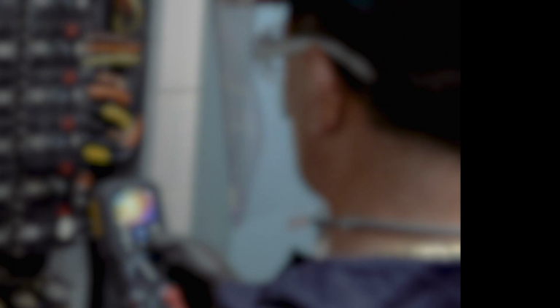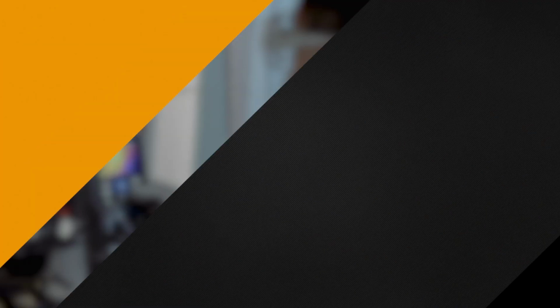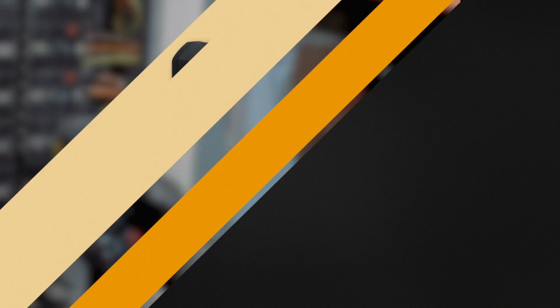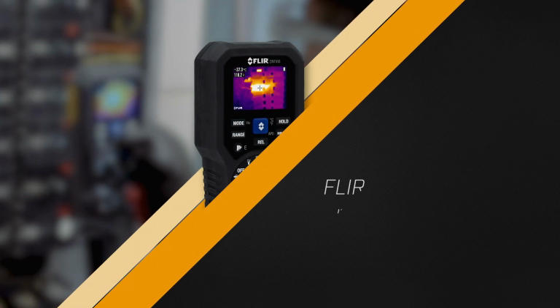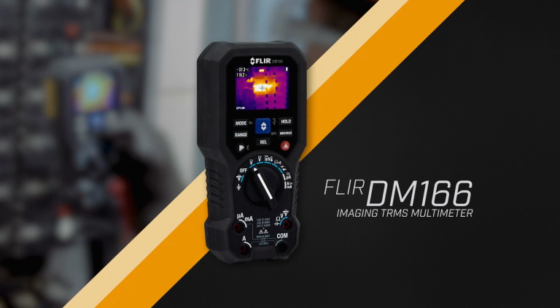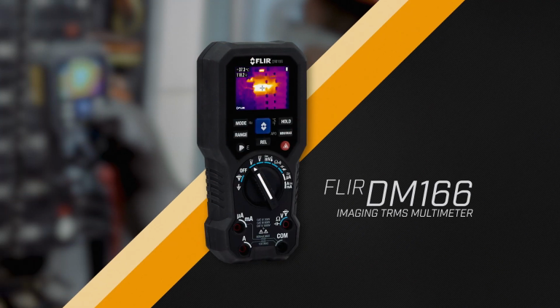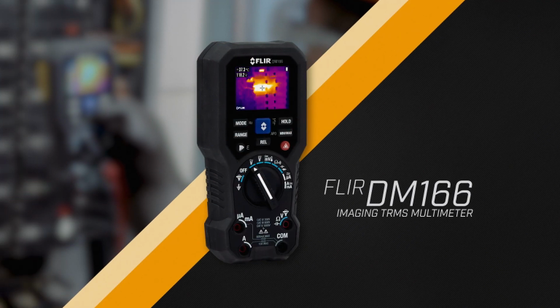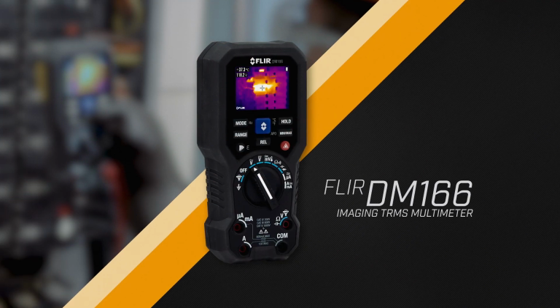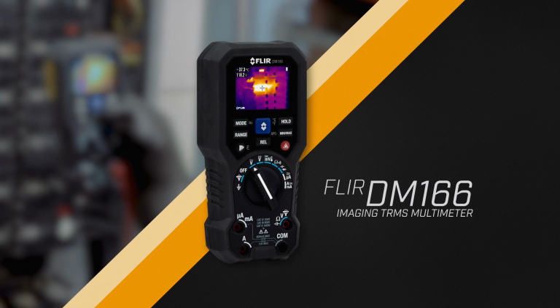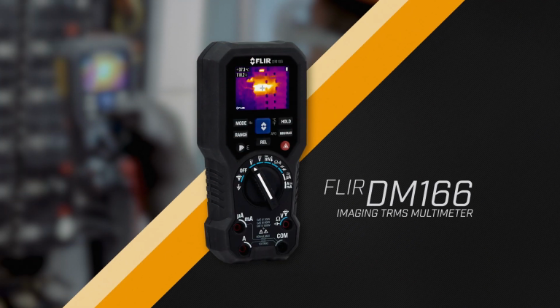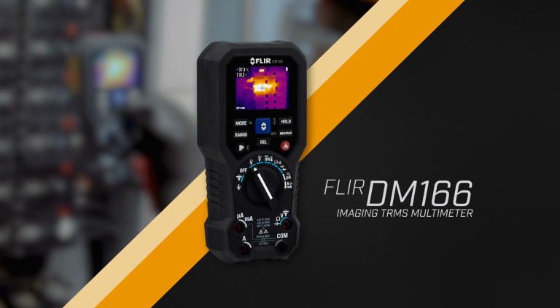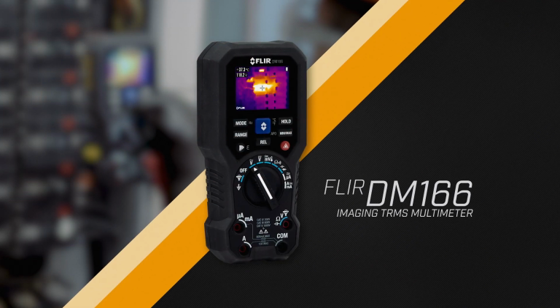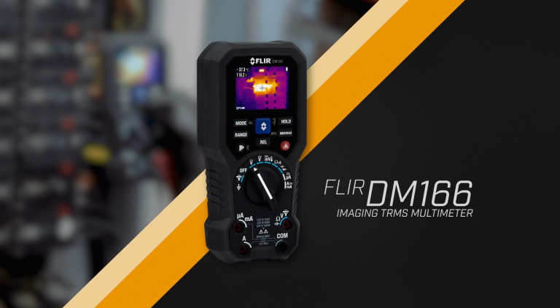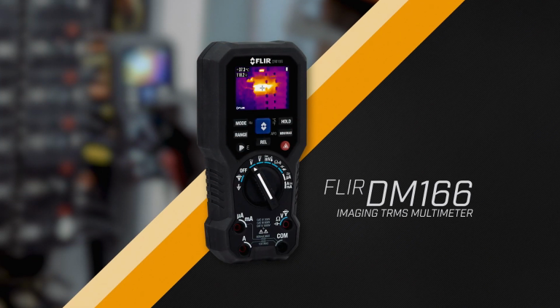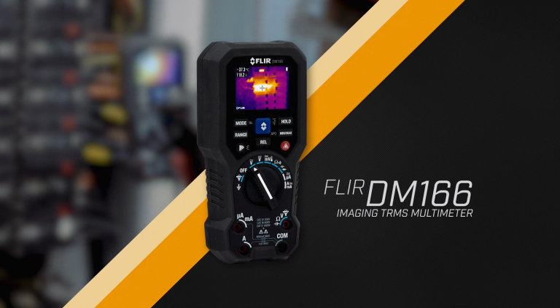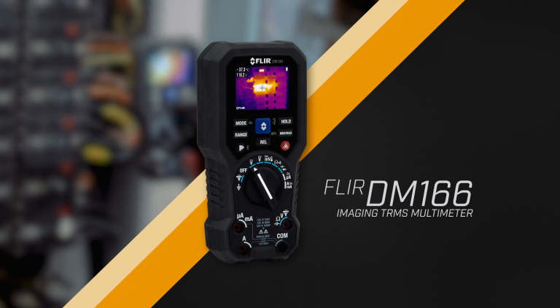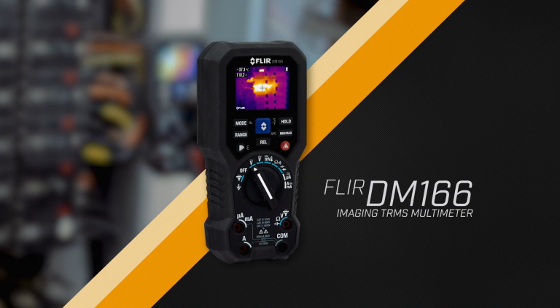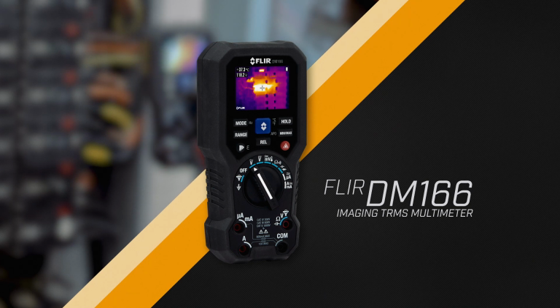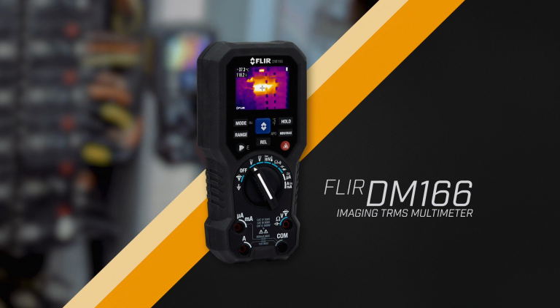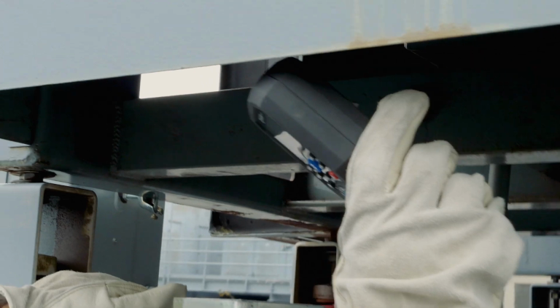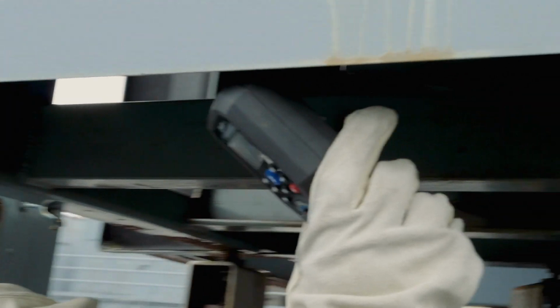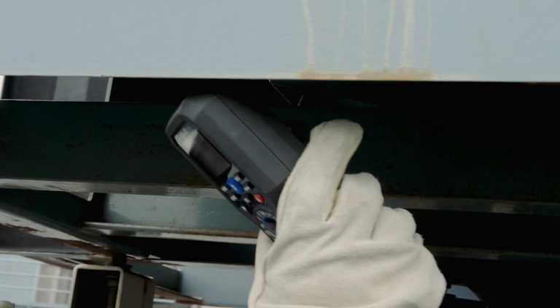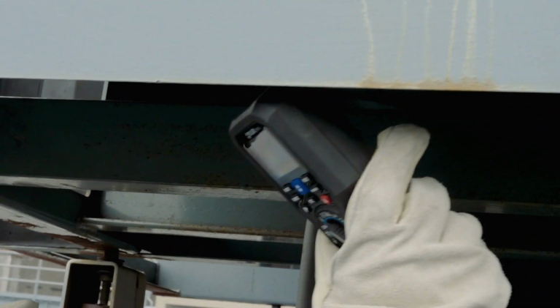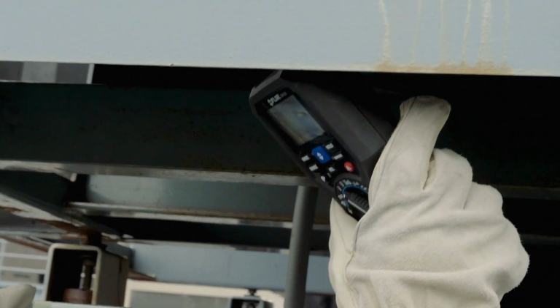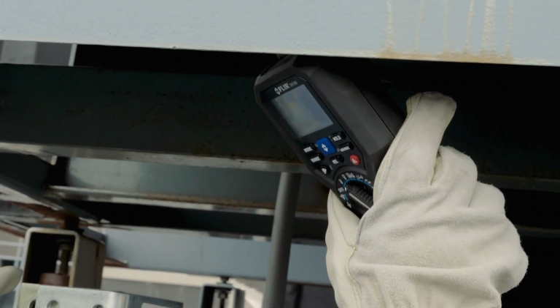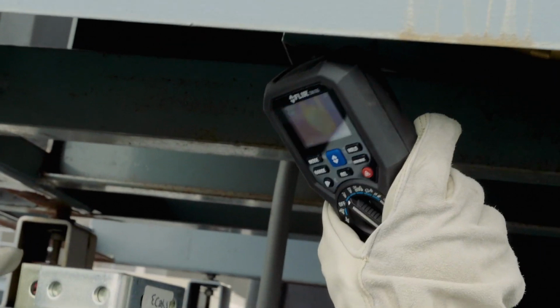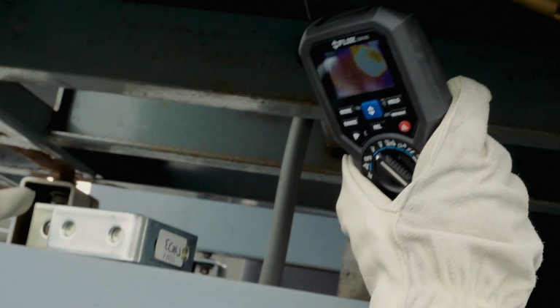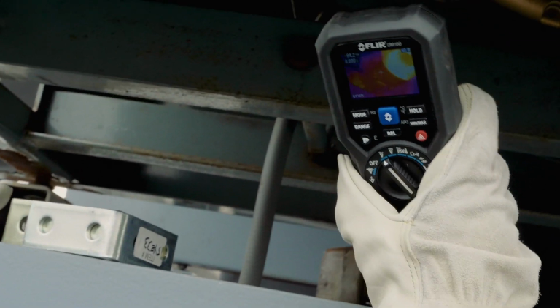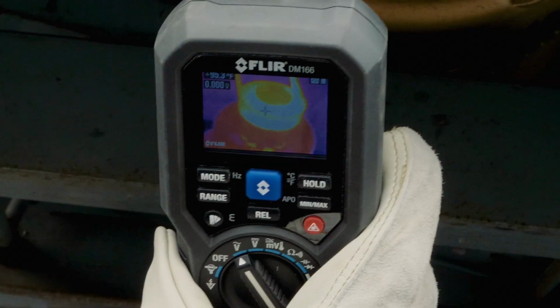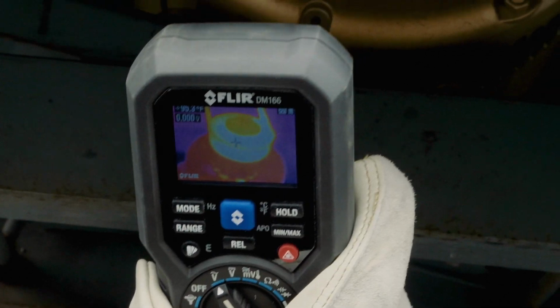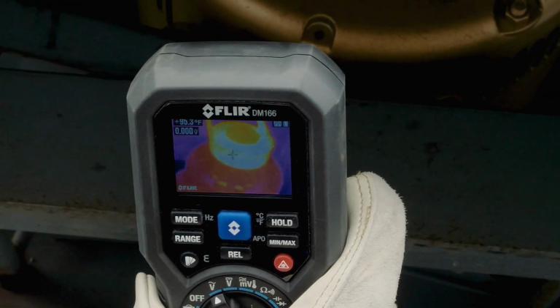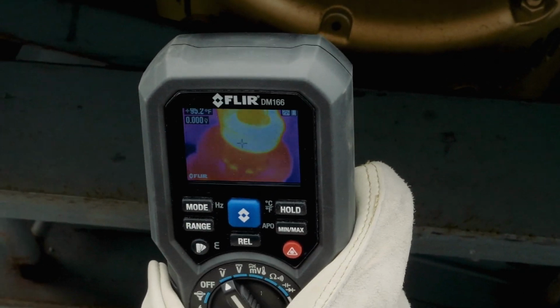The FLIR DM-166 Imaging True RMS Multimeter — the affordable, feature-packed tool you need to get the job done.